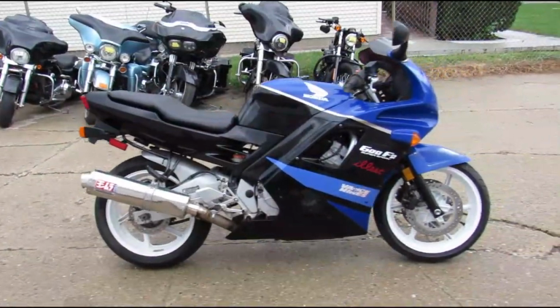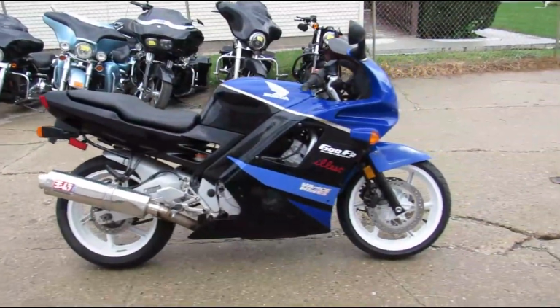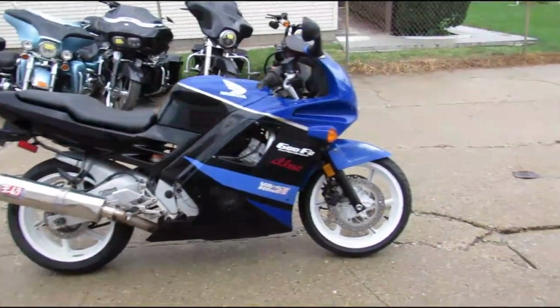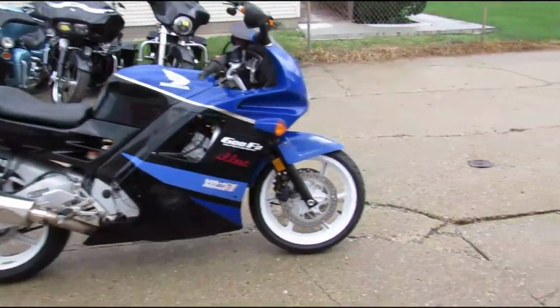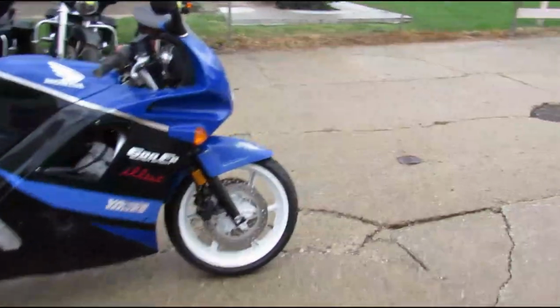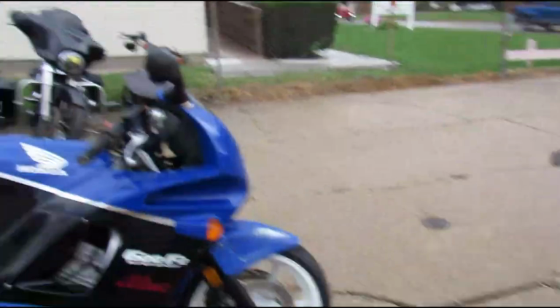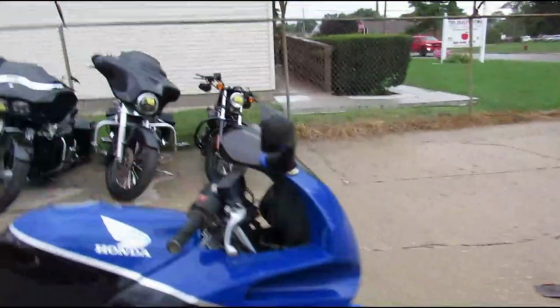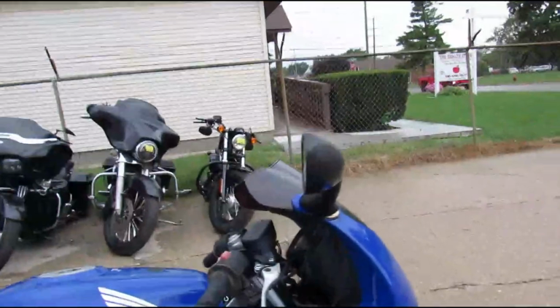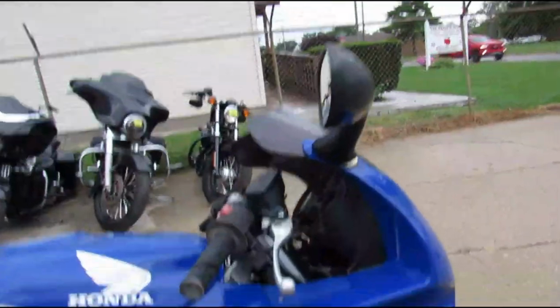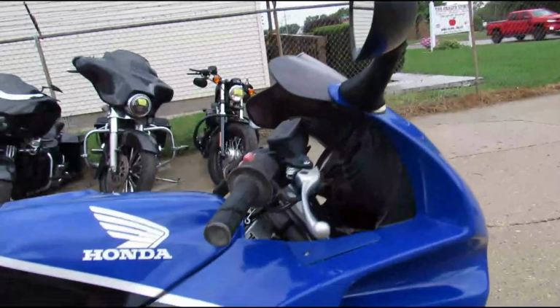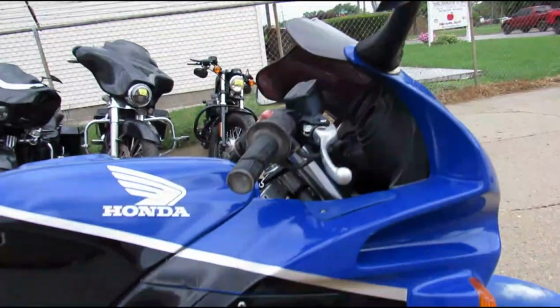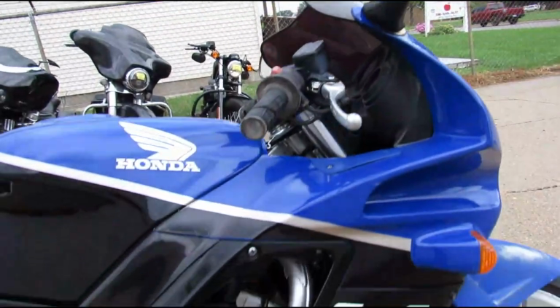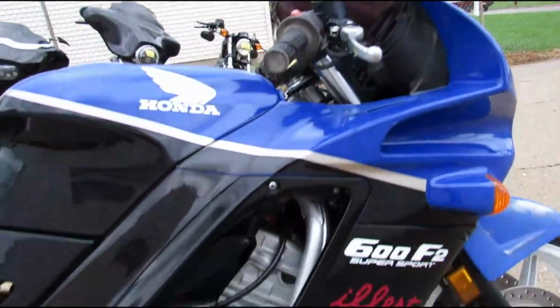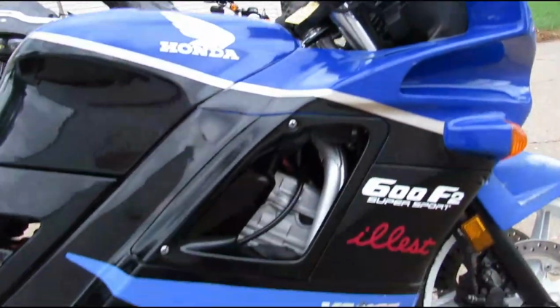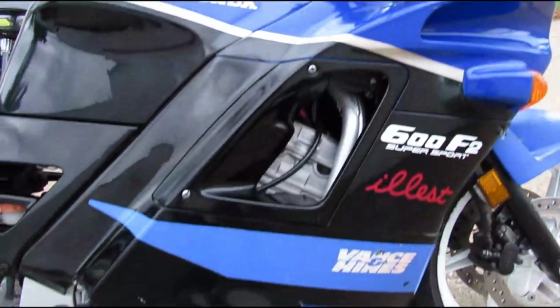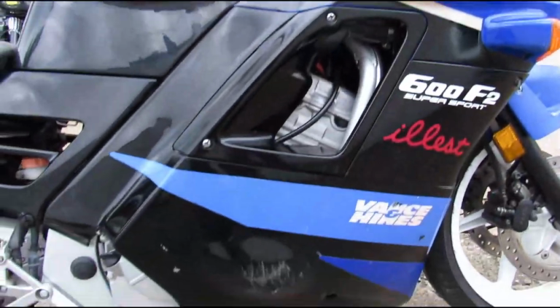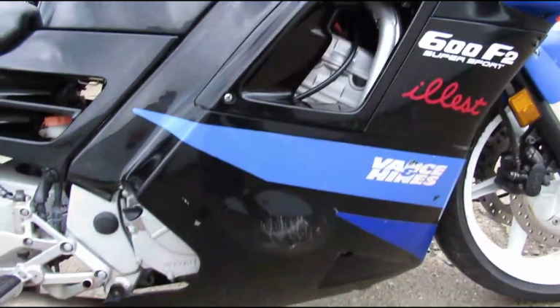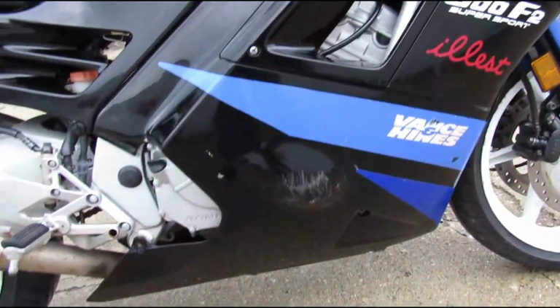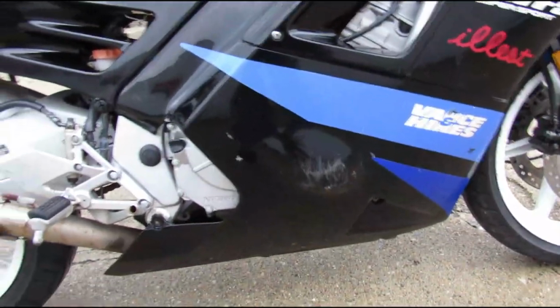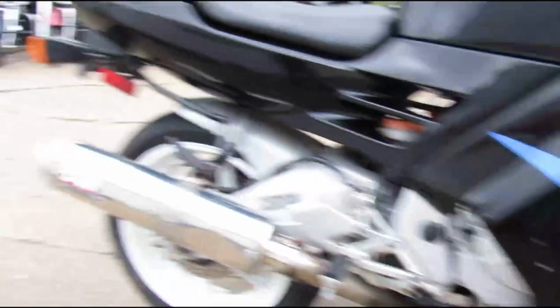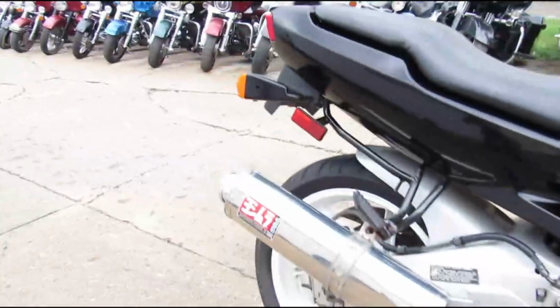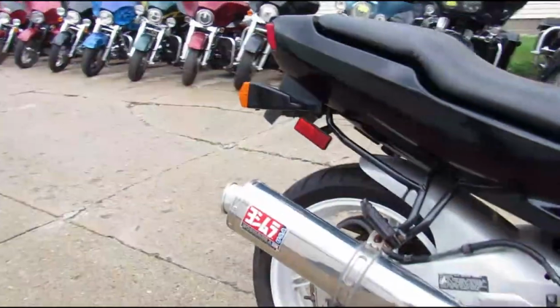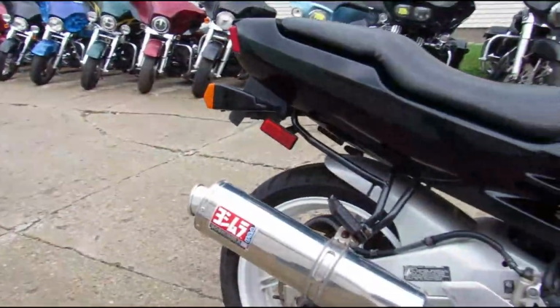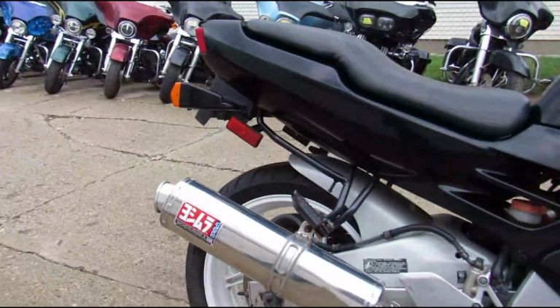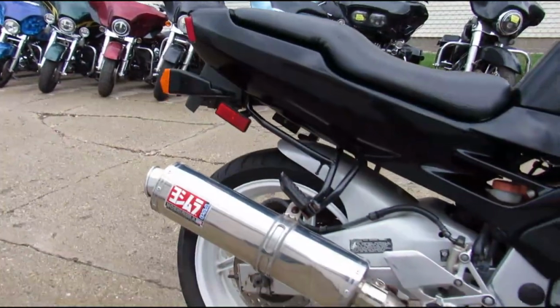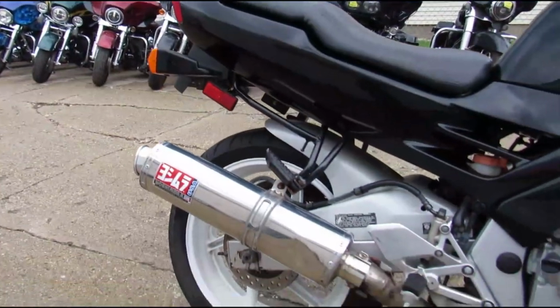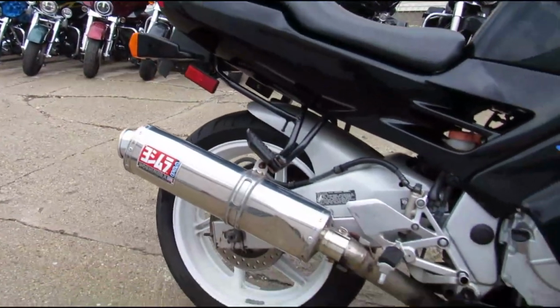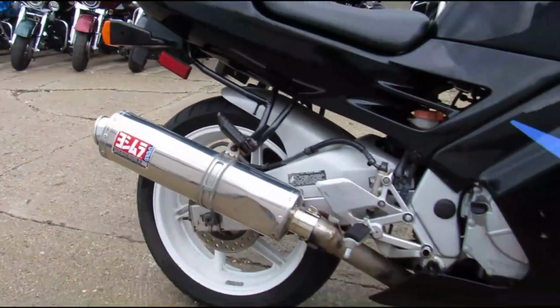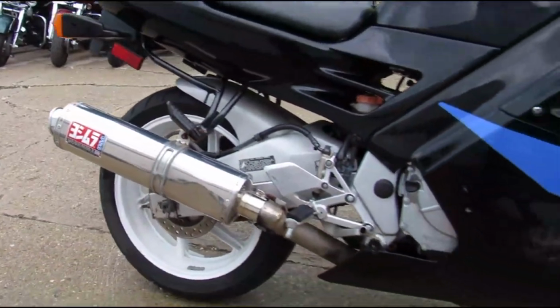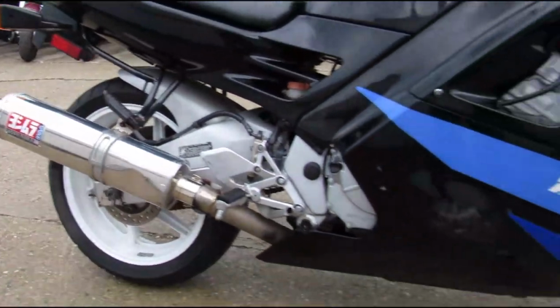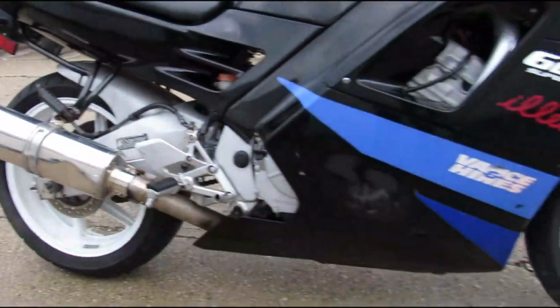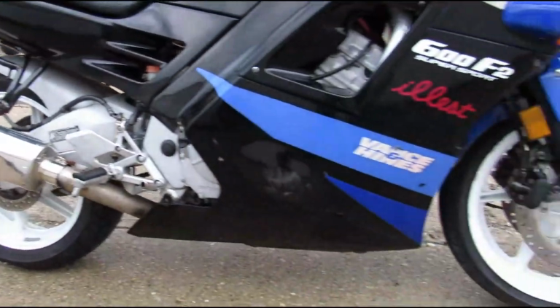Hey guys, ApprovalPowerSports.com here. We've got a sport bike relic in the showroom — a '91 CBR 600 for sale. It's got a stainless steel Yoshimura exhaust. Bike looks cool, sounds tough.